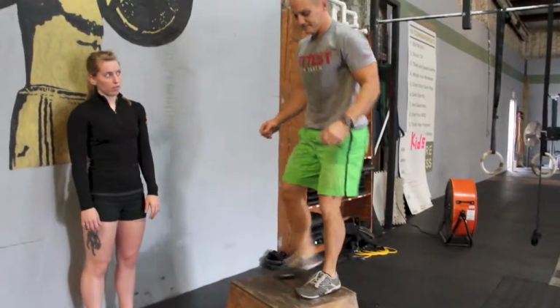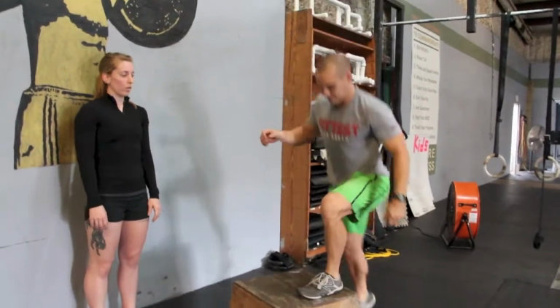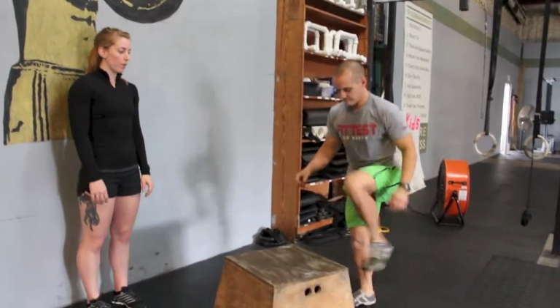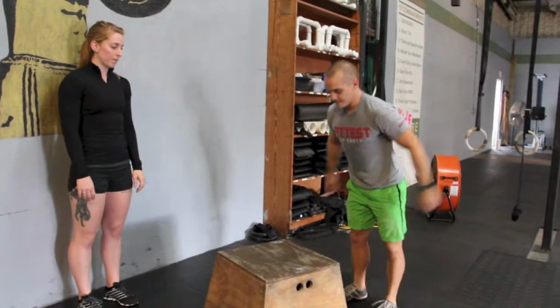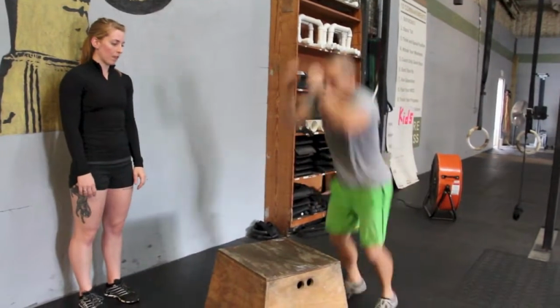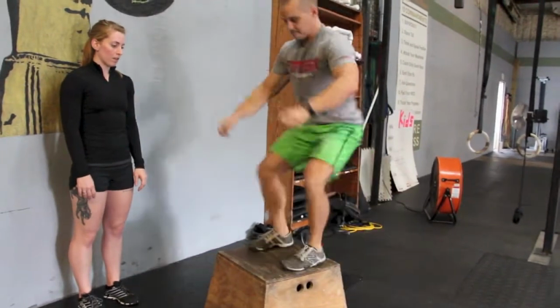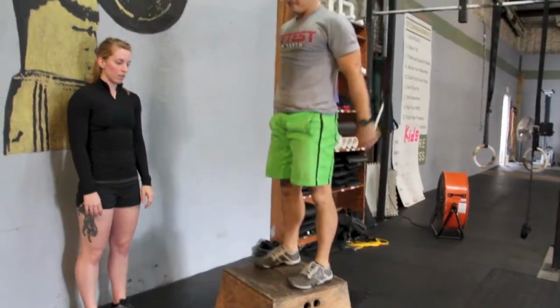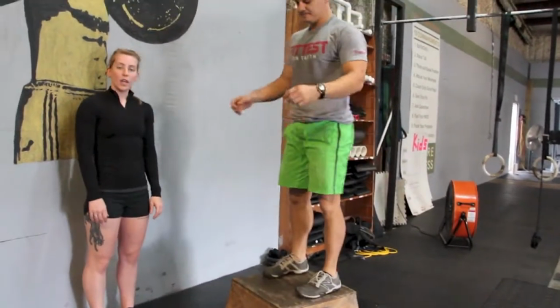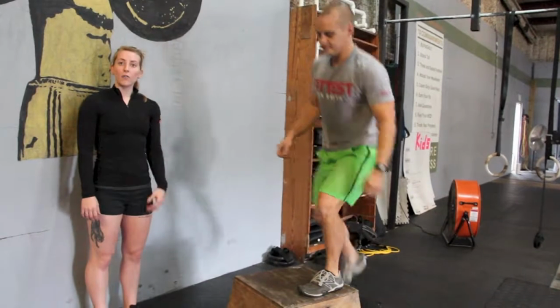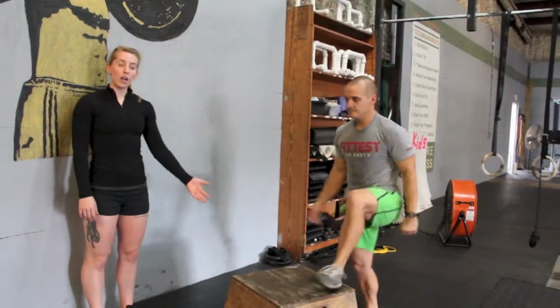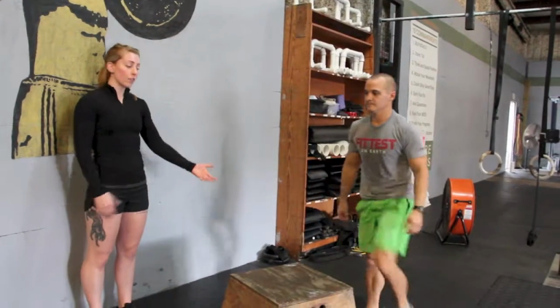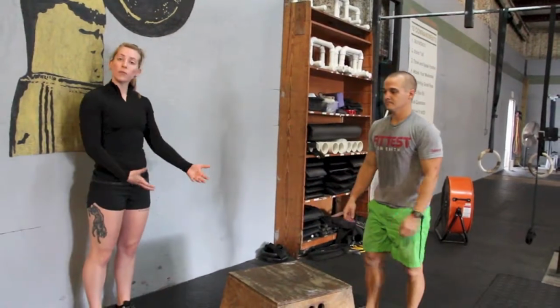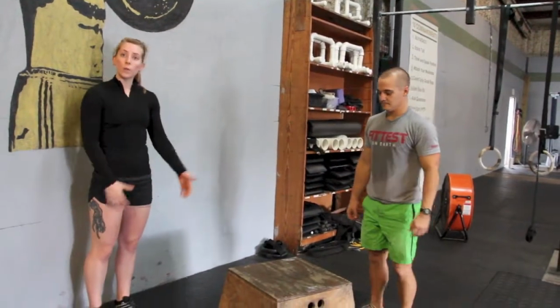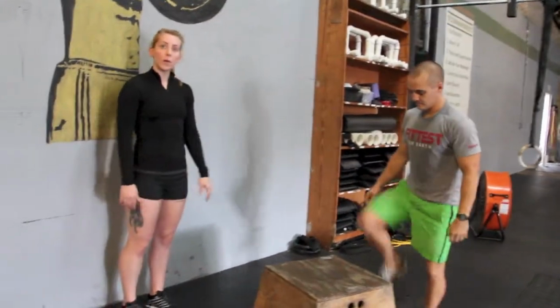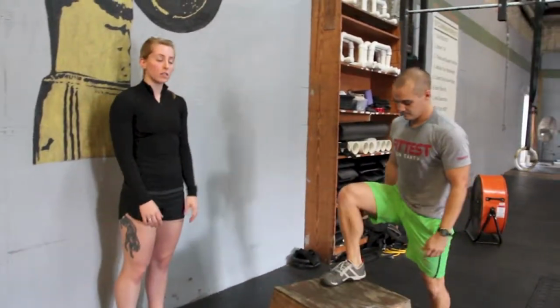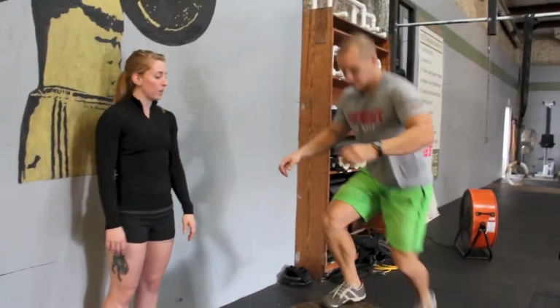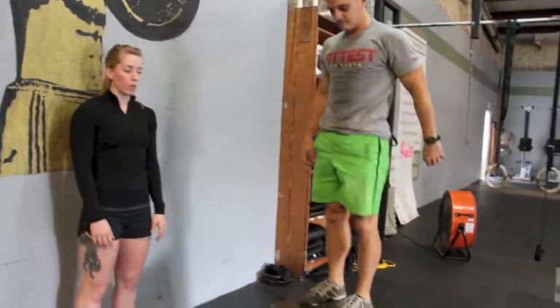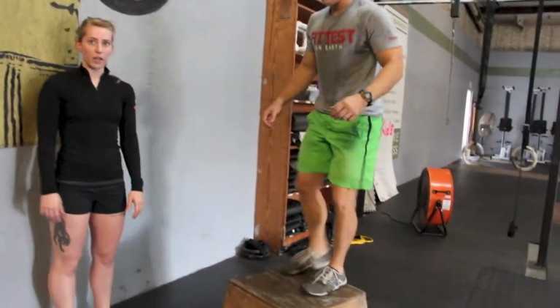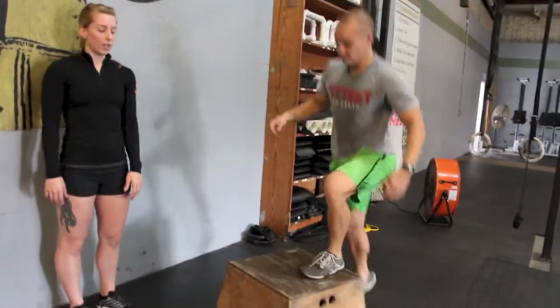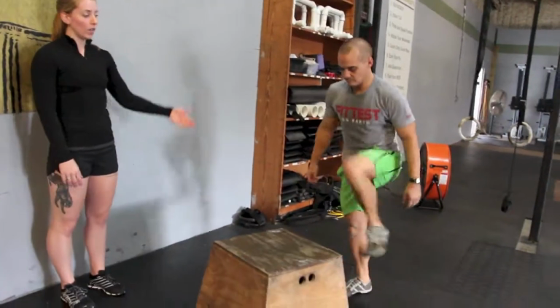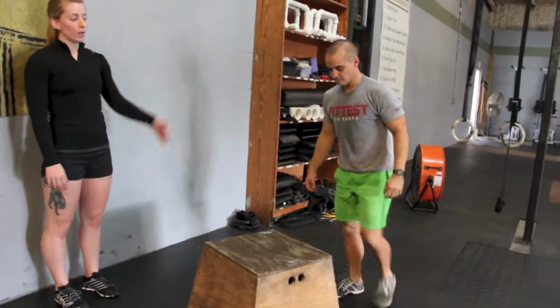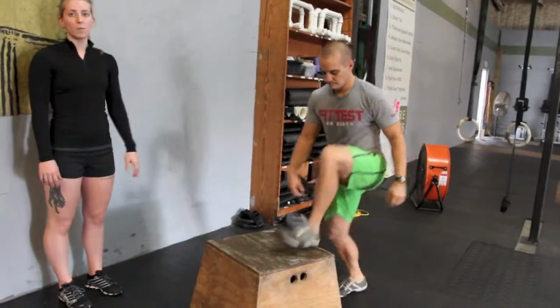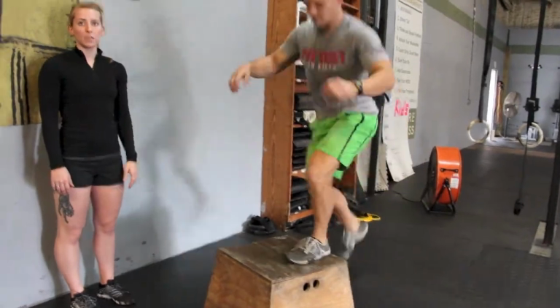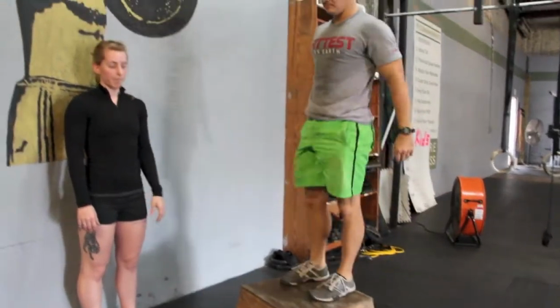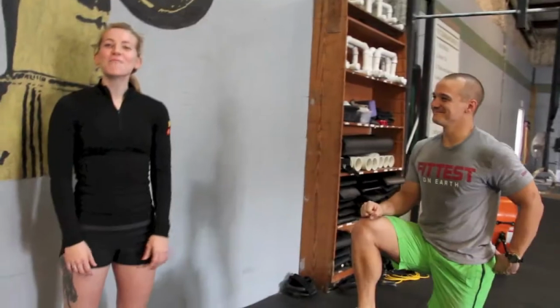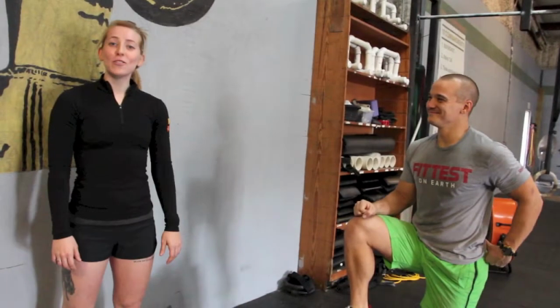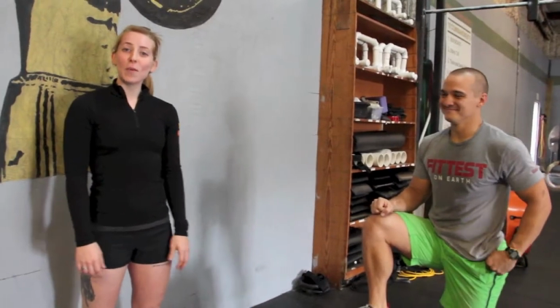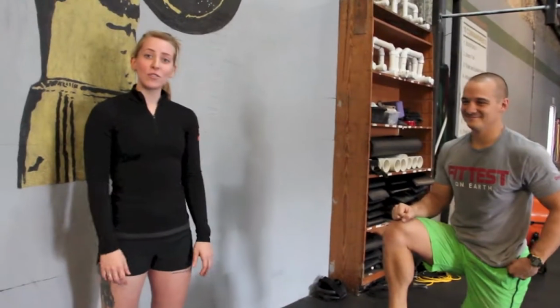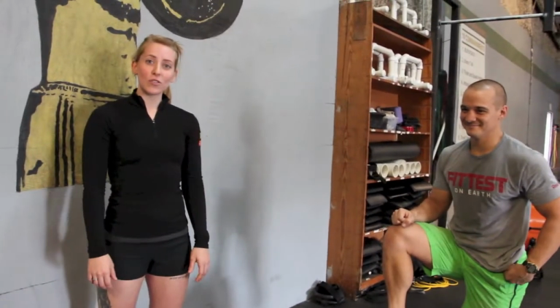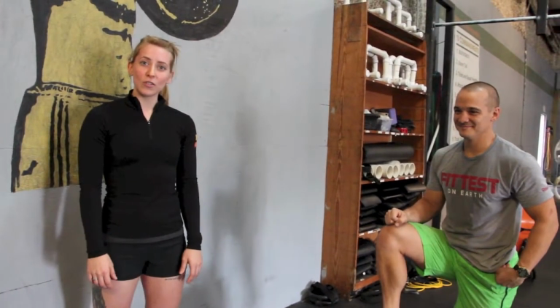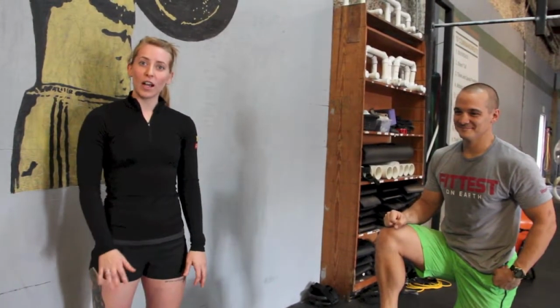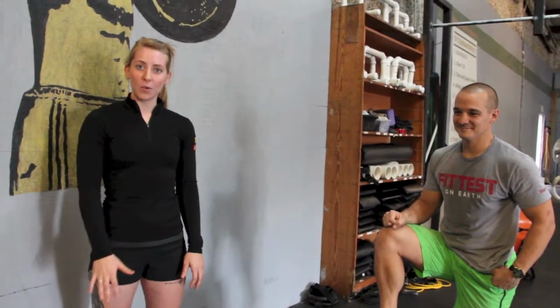Great, do one more for me. Awesome. Again, opening up those hips at the top. If you don't have a box, you can use a sturdy bench or a high sidewalk.